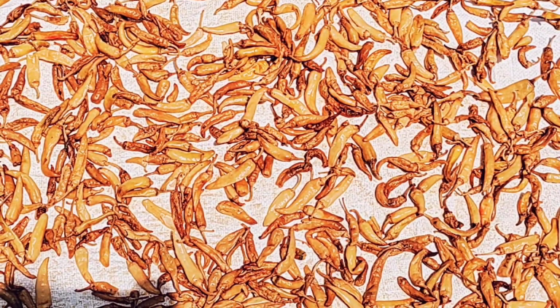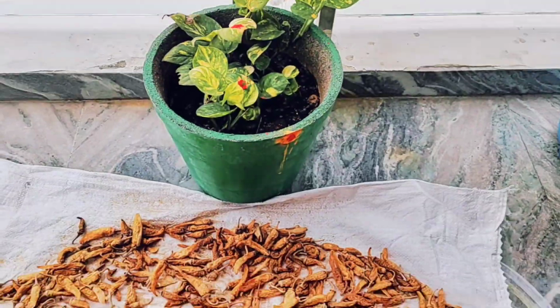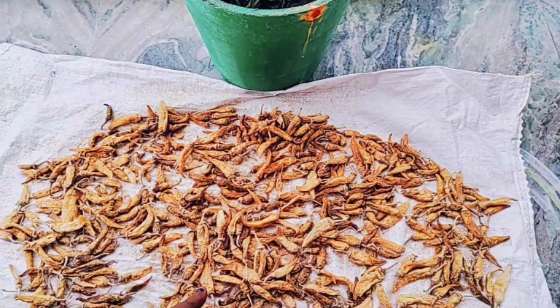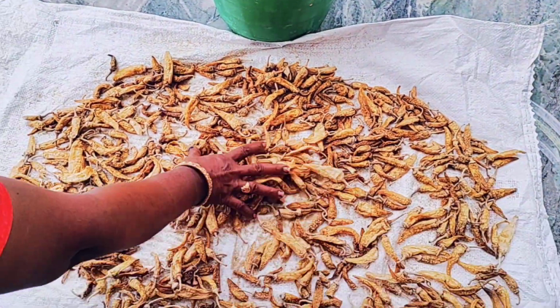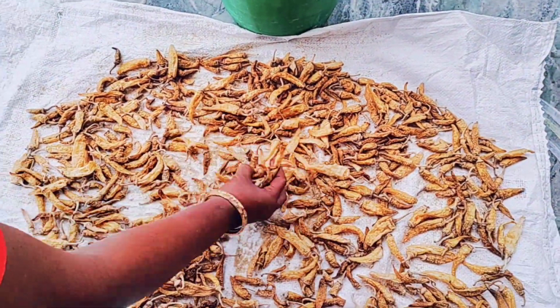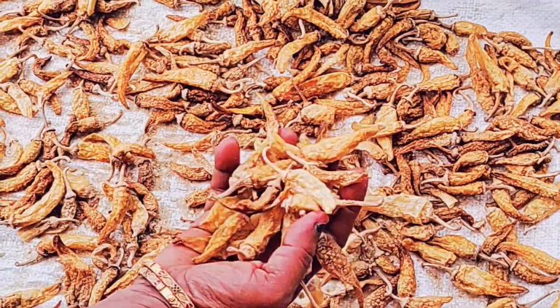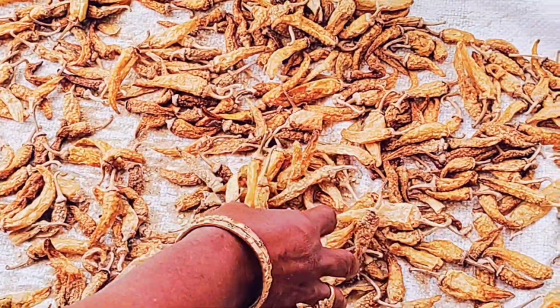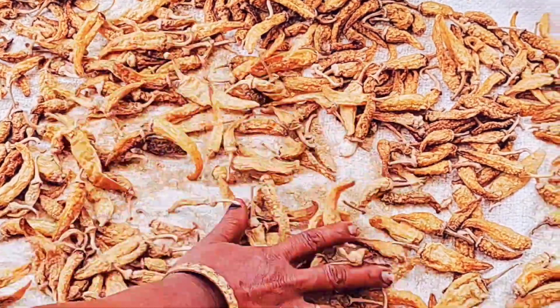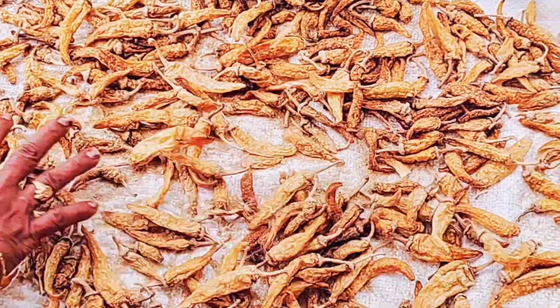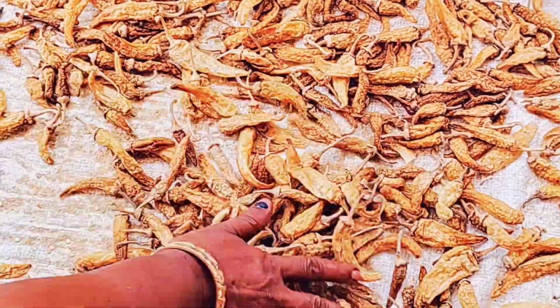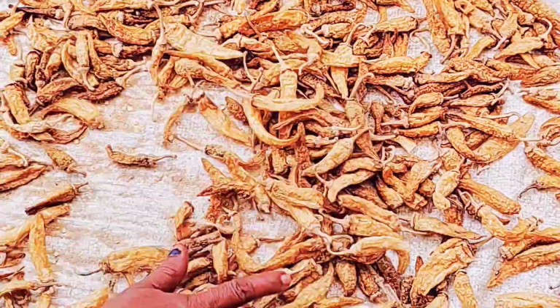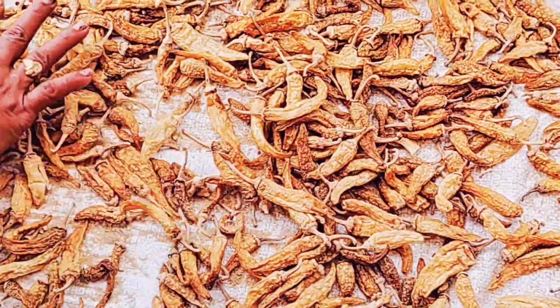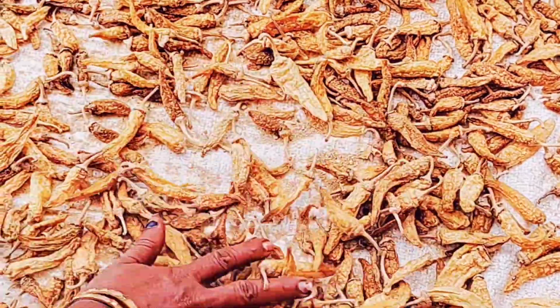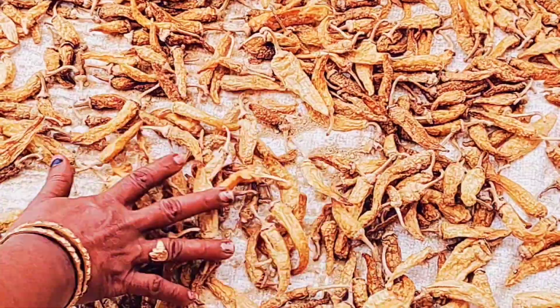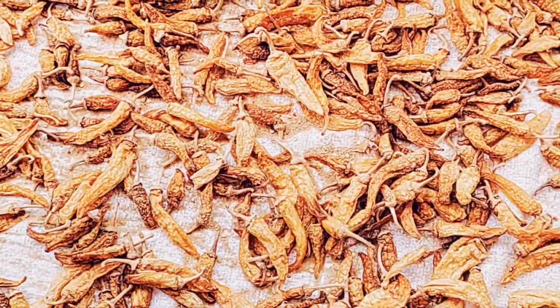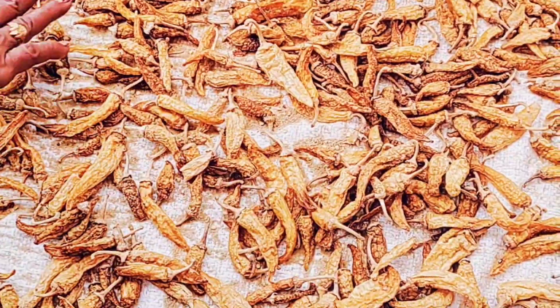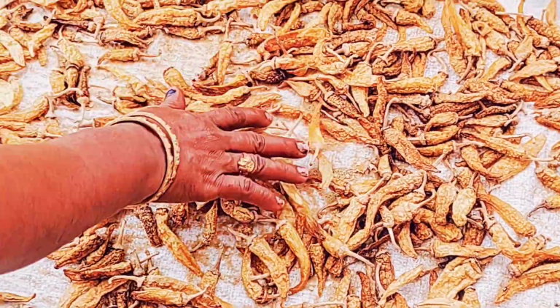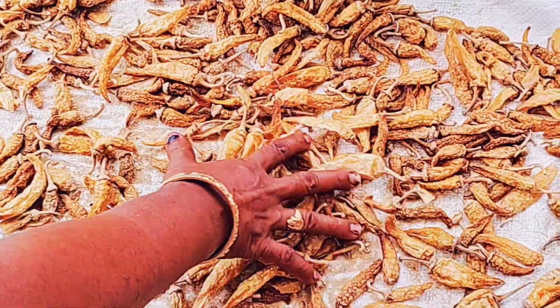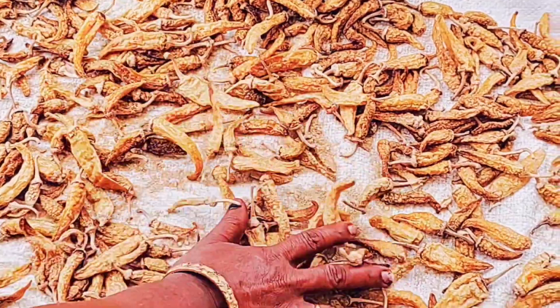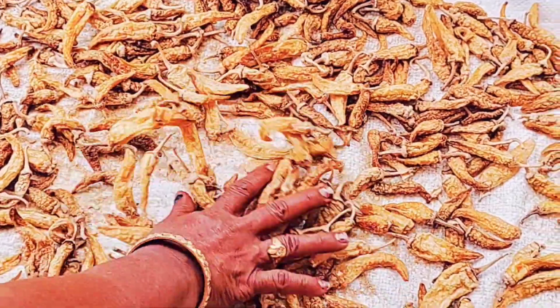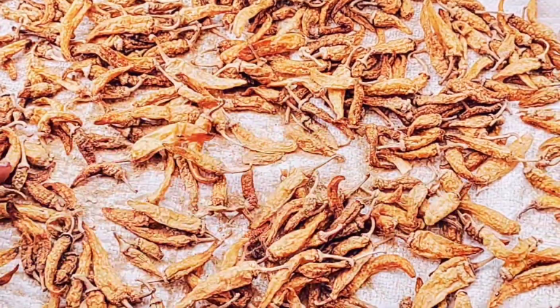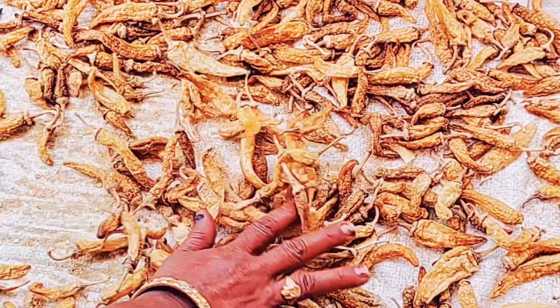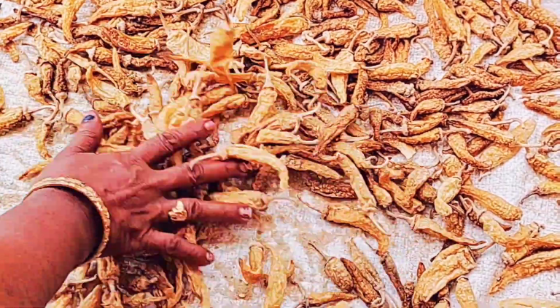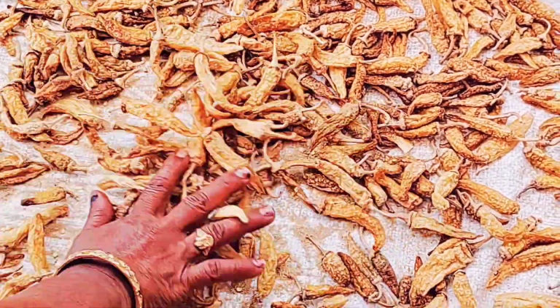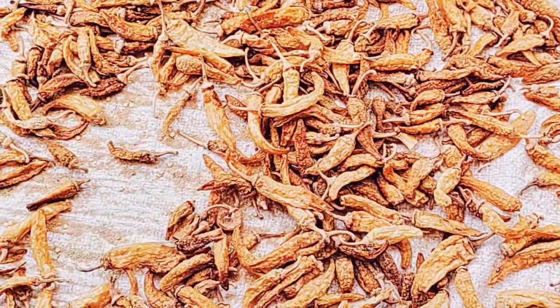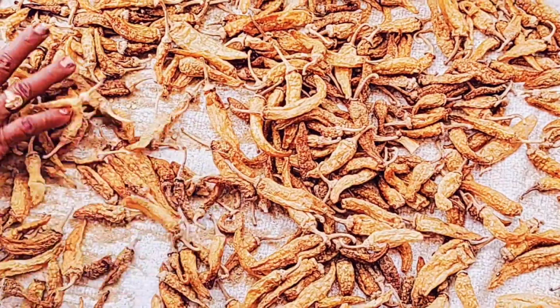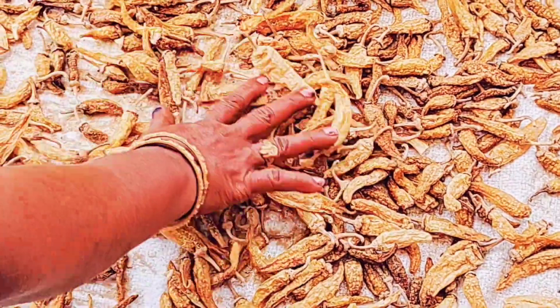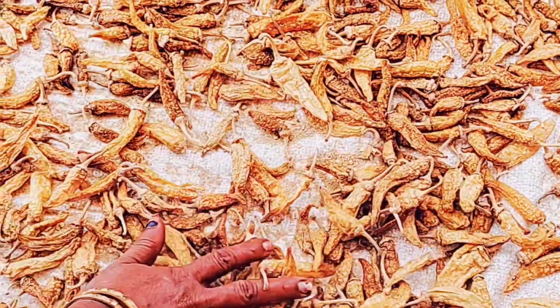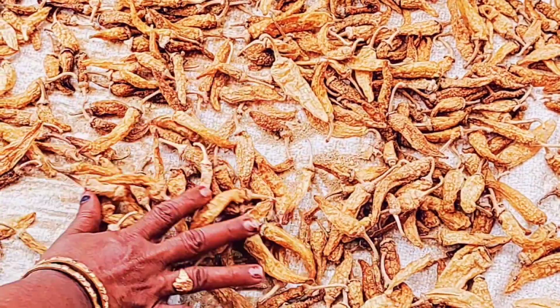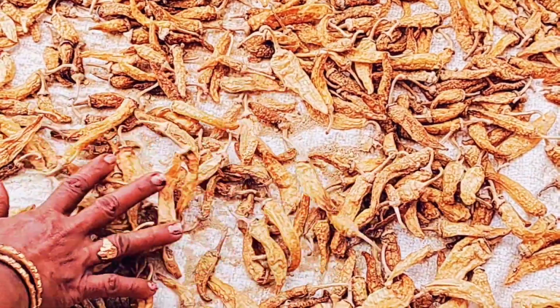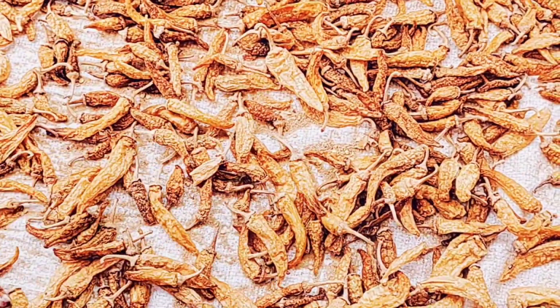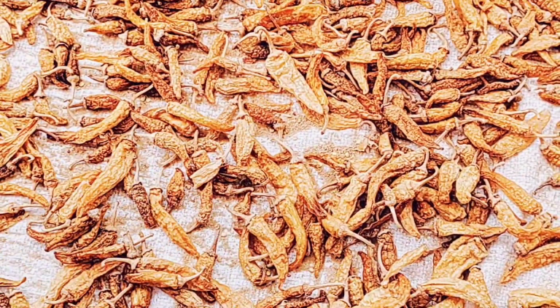After 4-5 days, it will be done. Let's do the soup for one year.